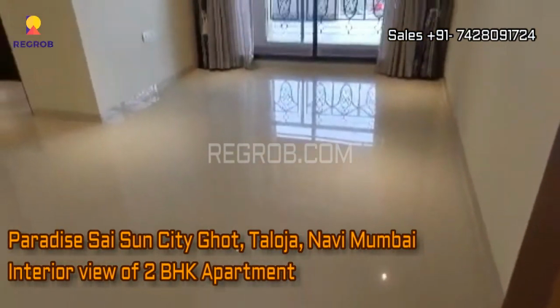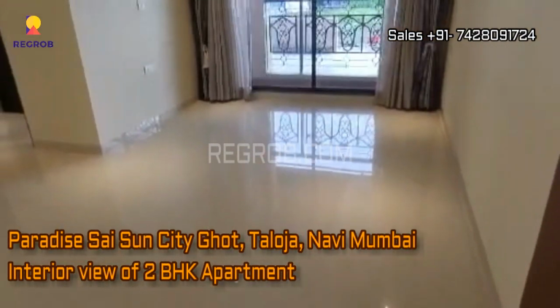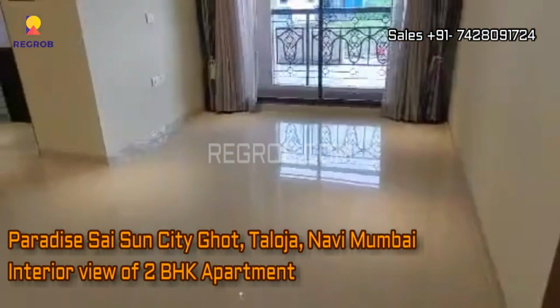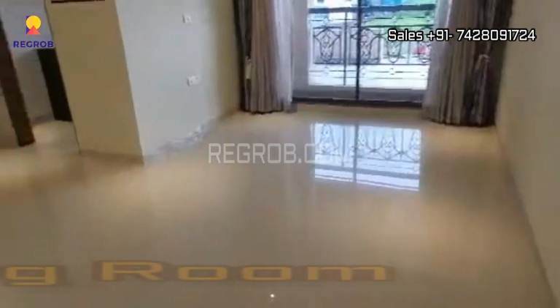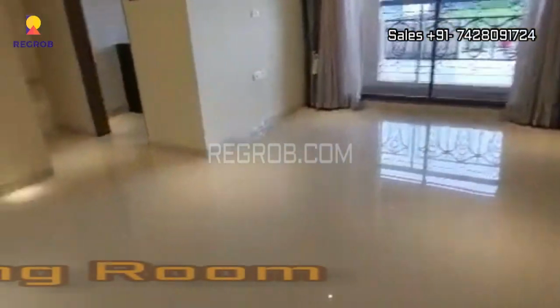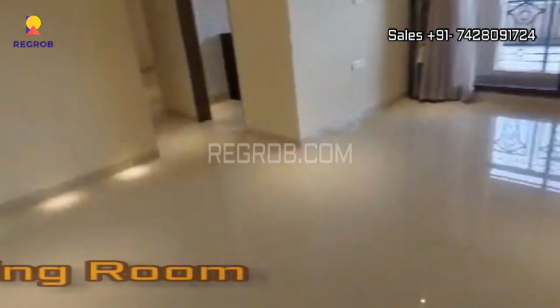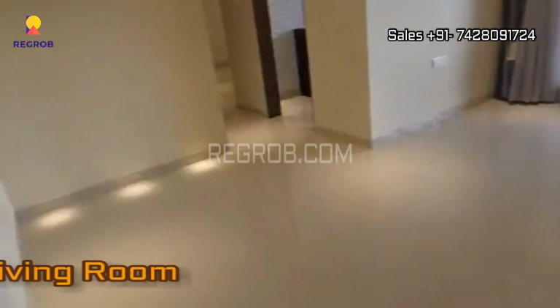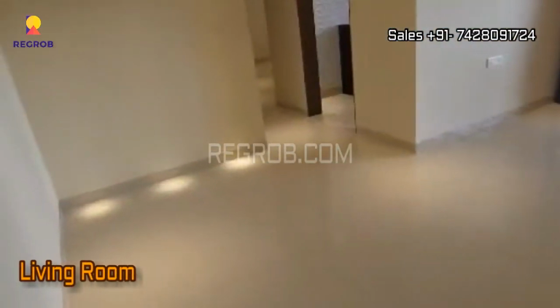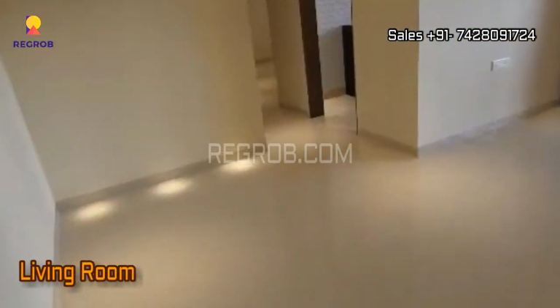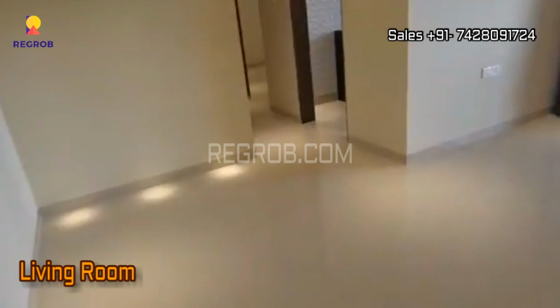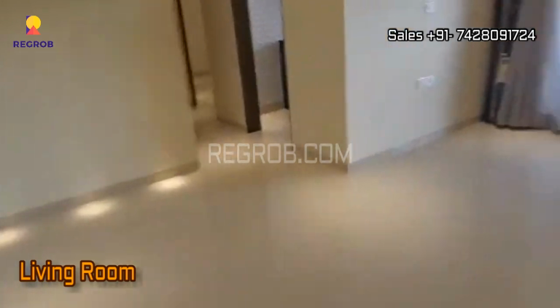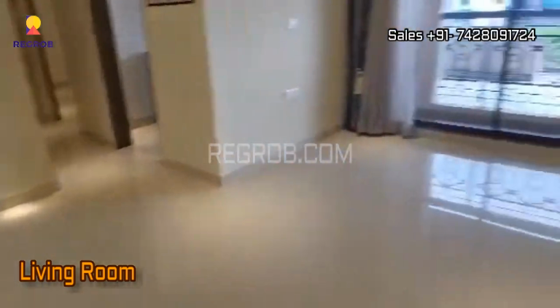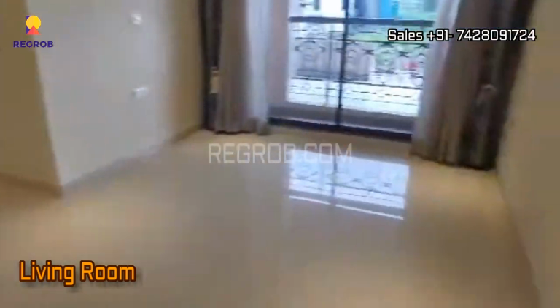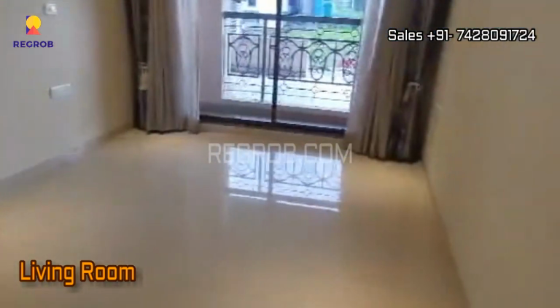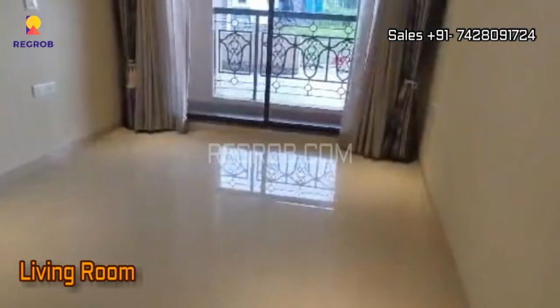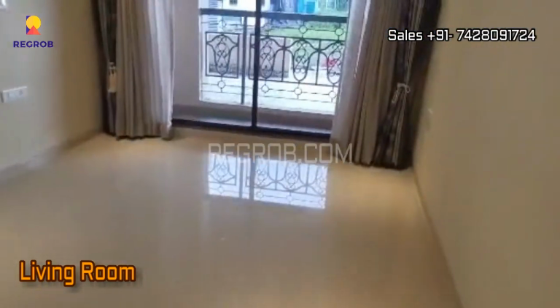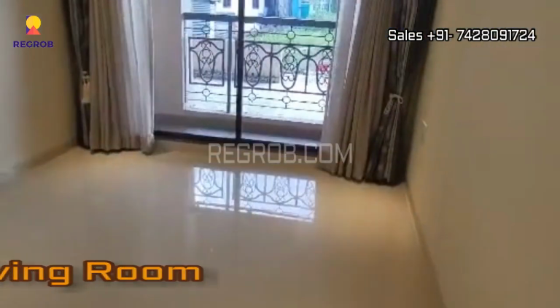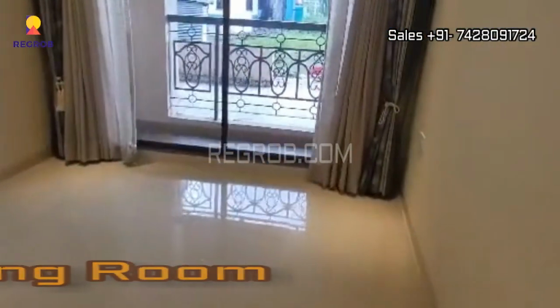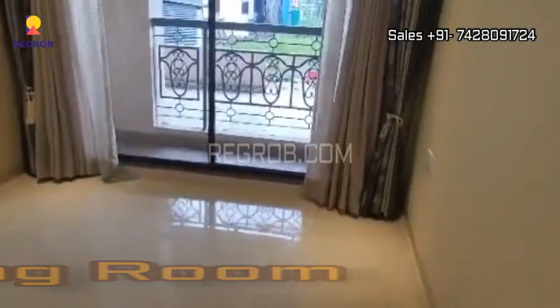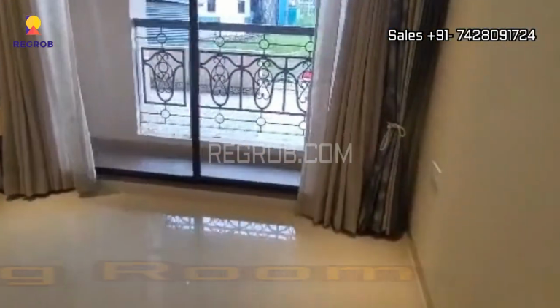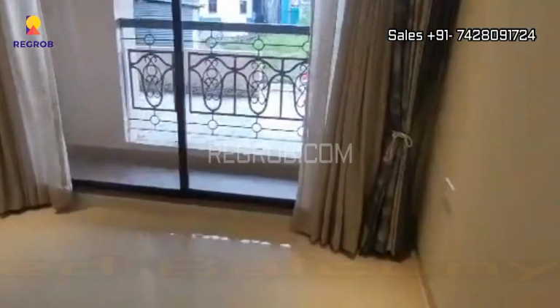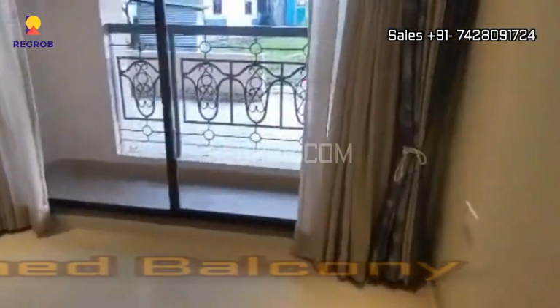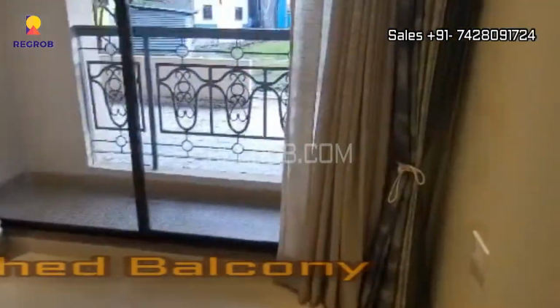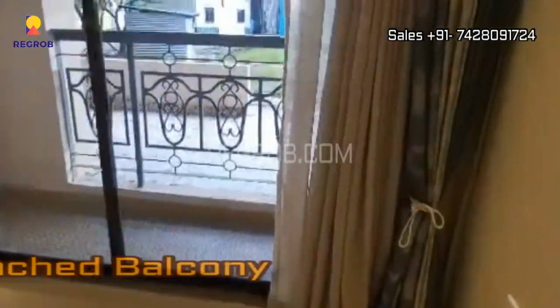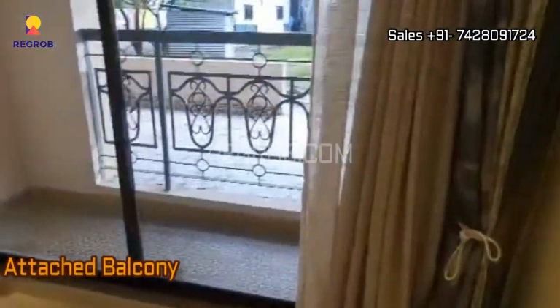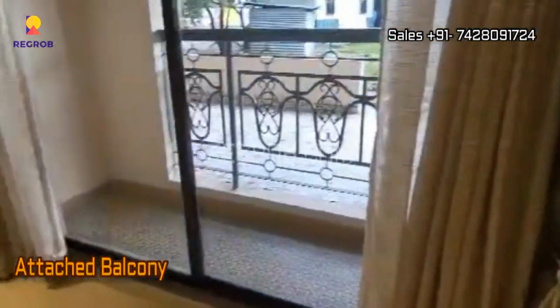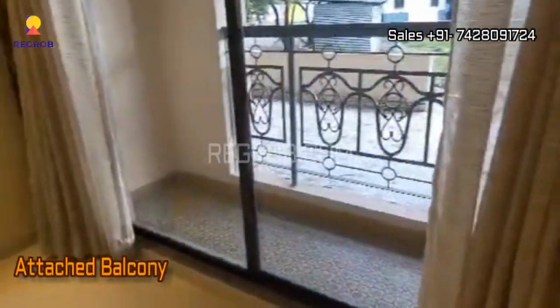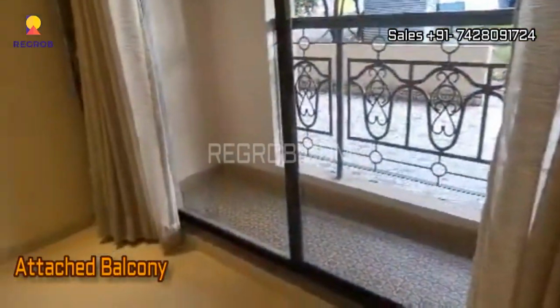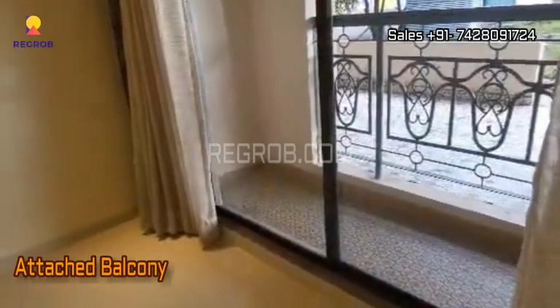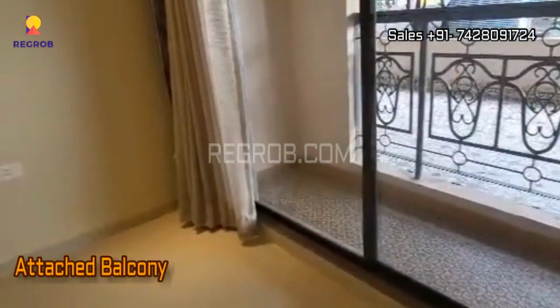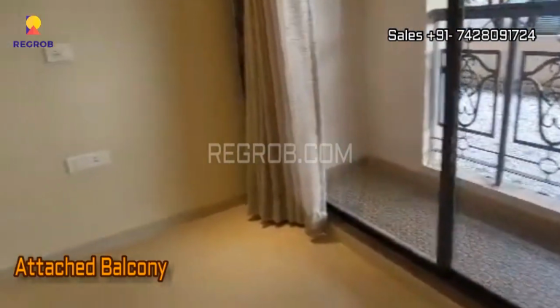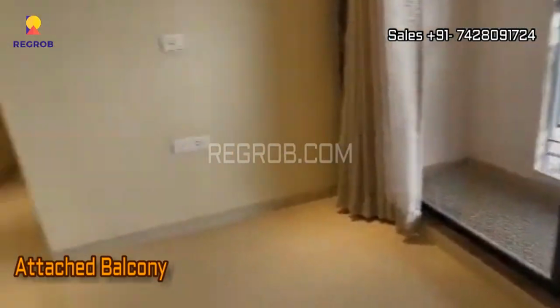So this is the main entrance and here is the living room, which has a nice space and it is designed with an attached balcony.